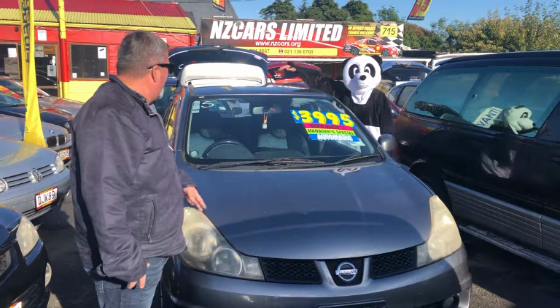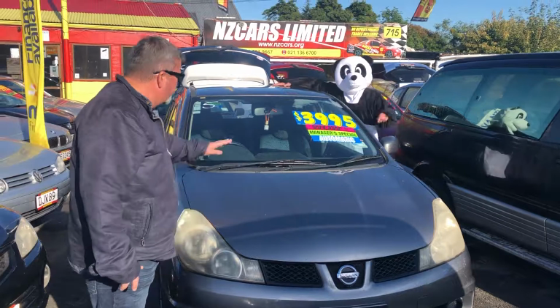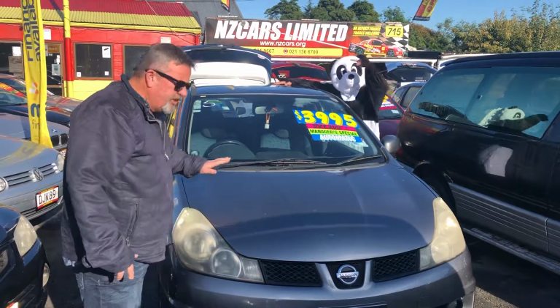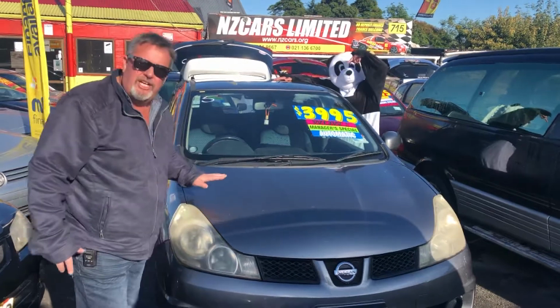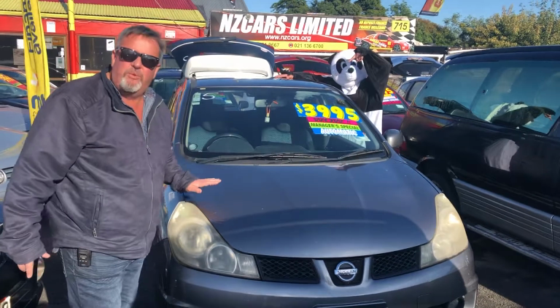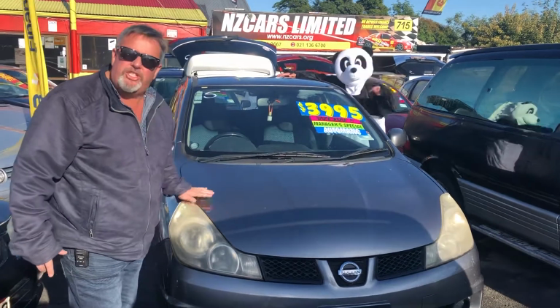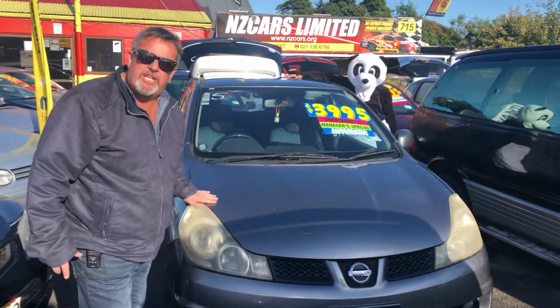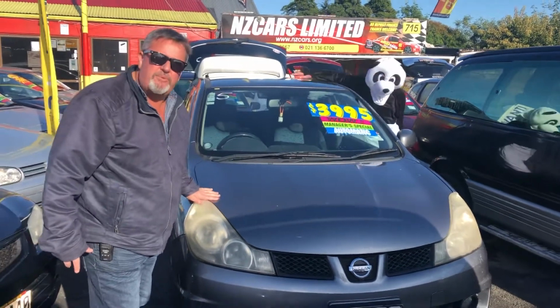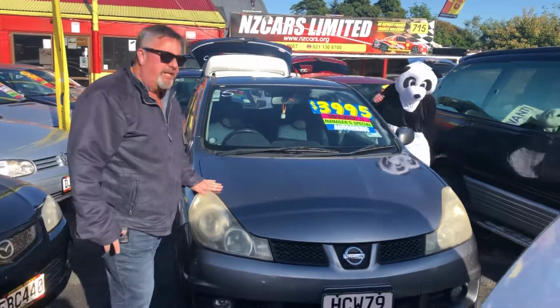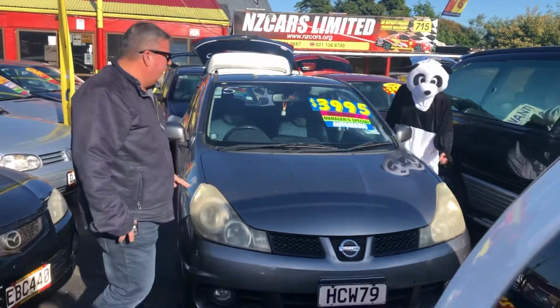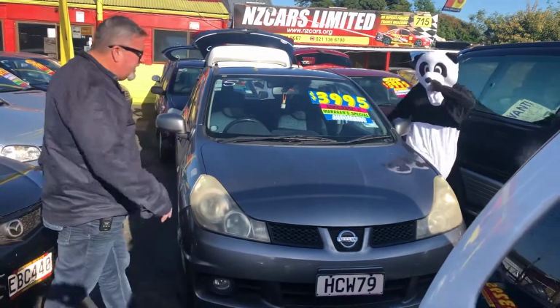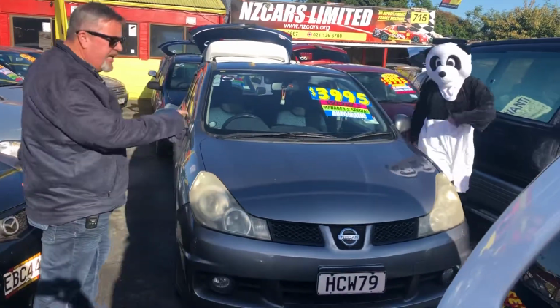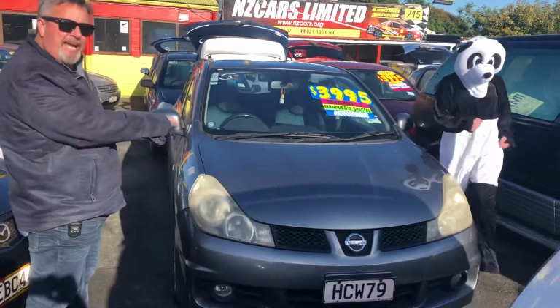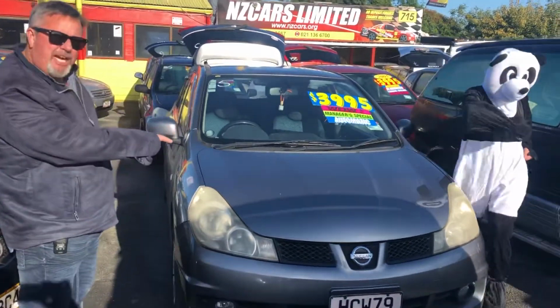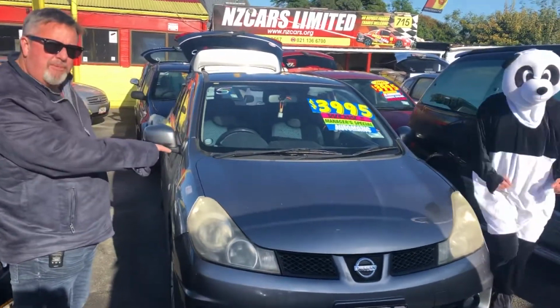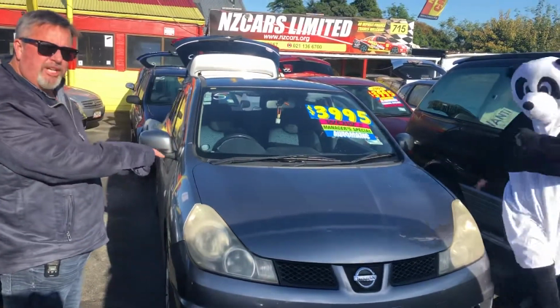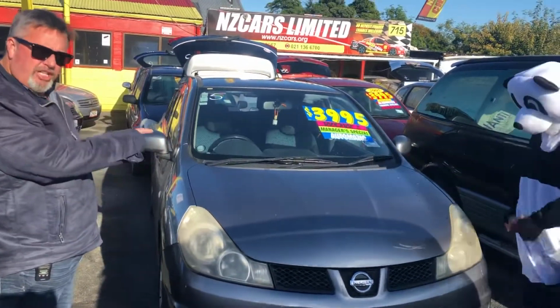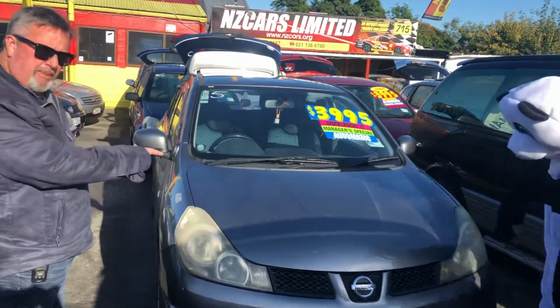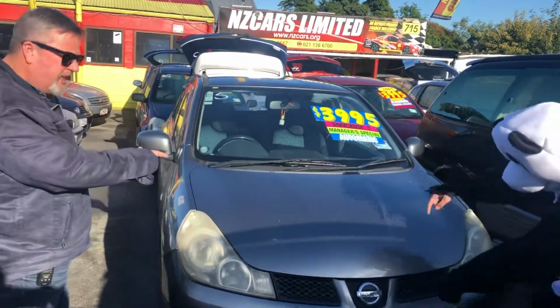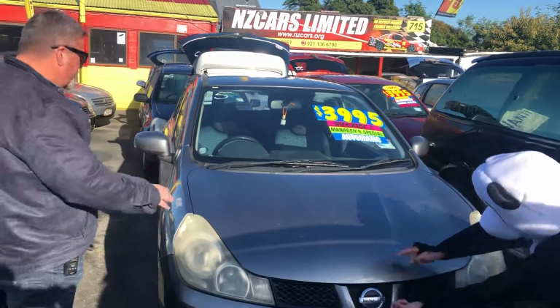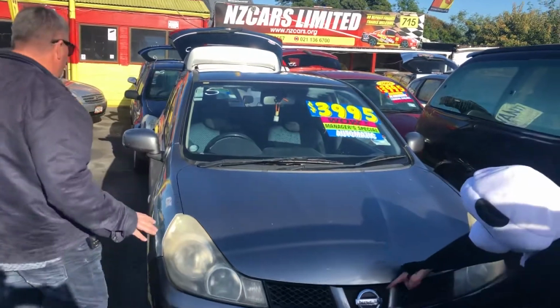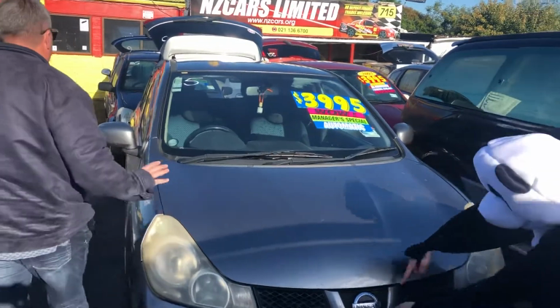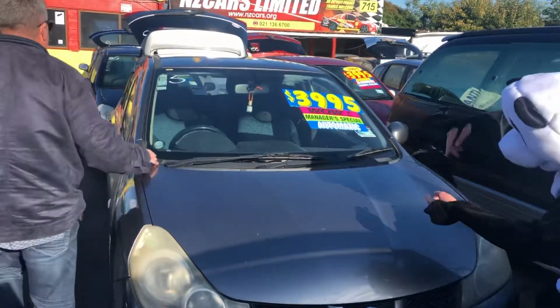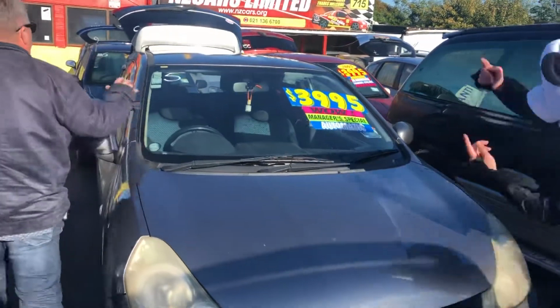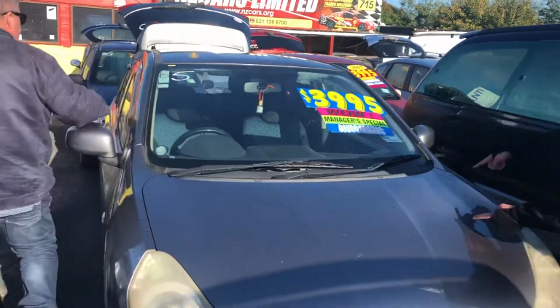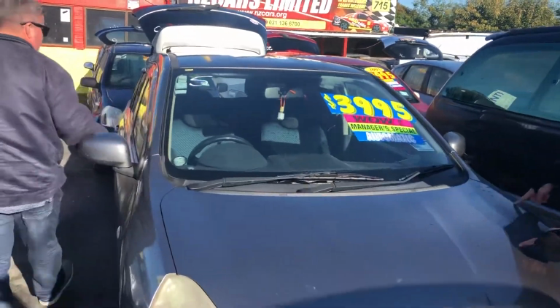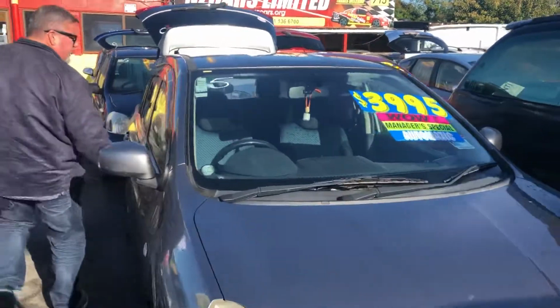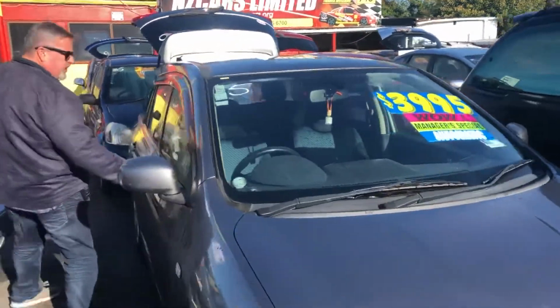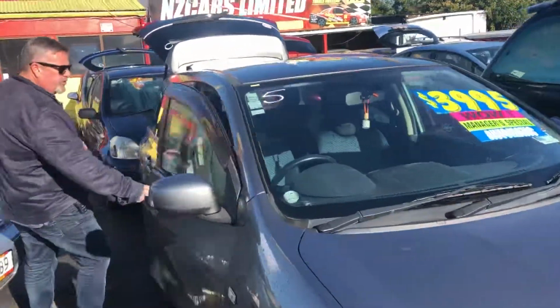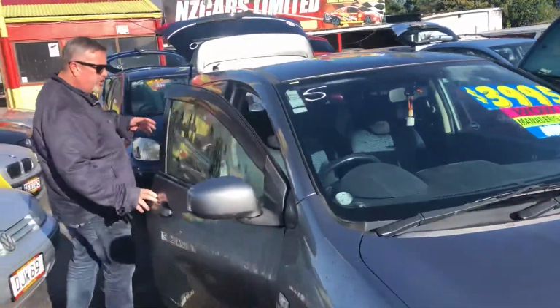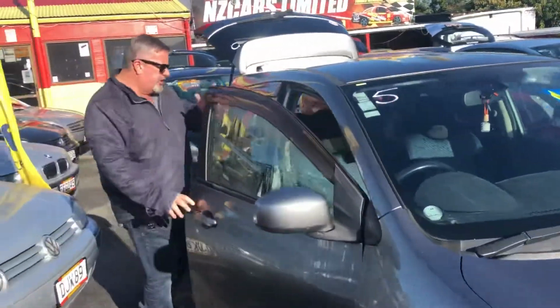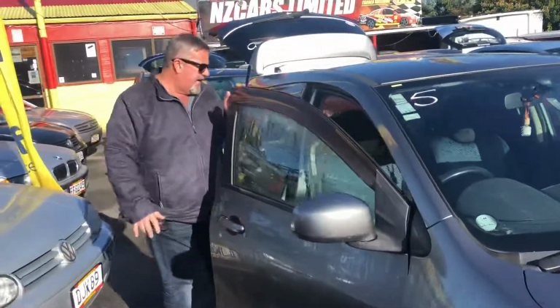Panda, look at this — what a cheap station wagon. Nissan cam change motor, incredibly economical, plenty of space, lots of room inside this car.